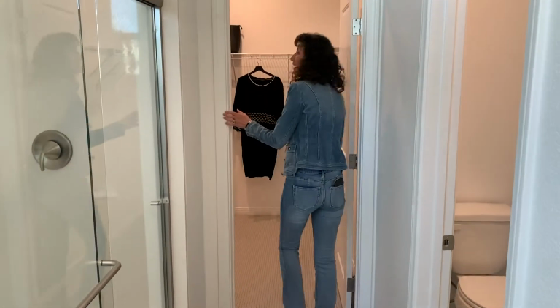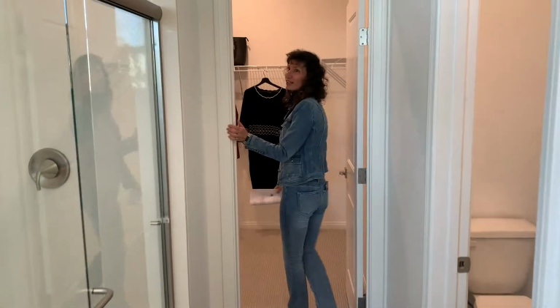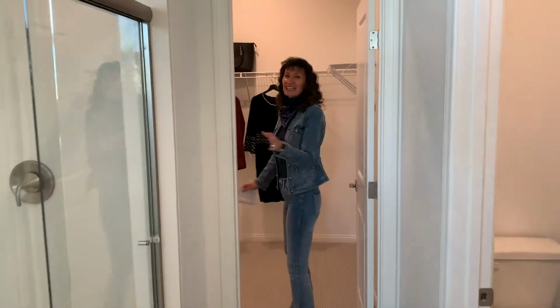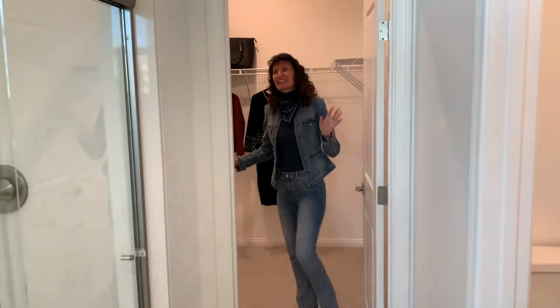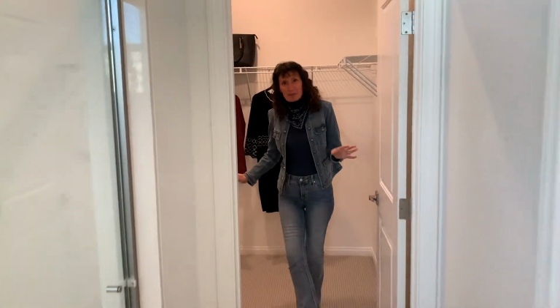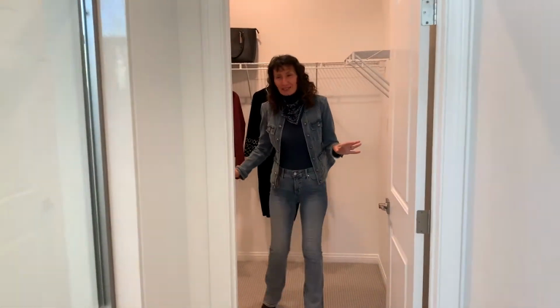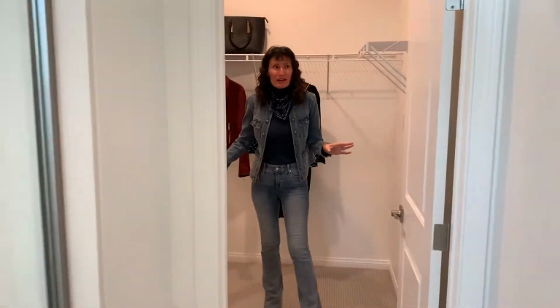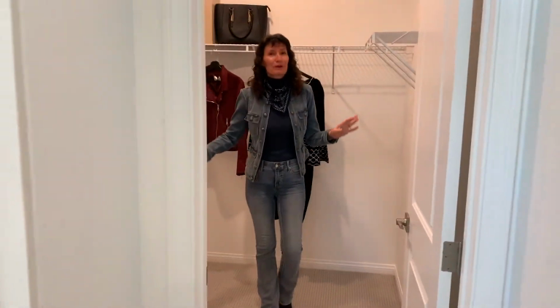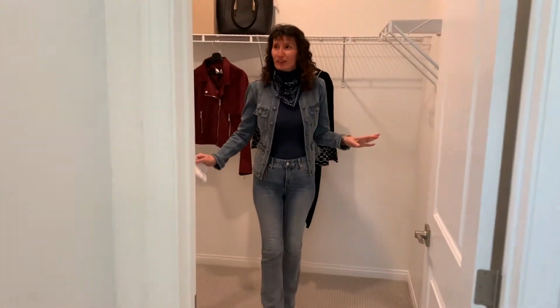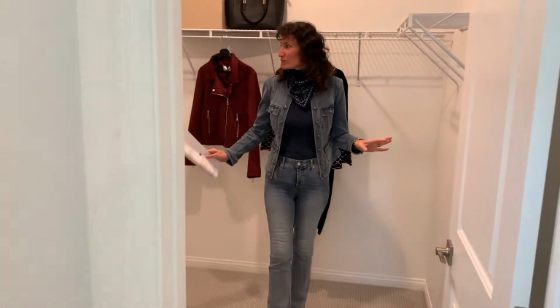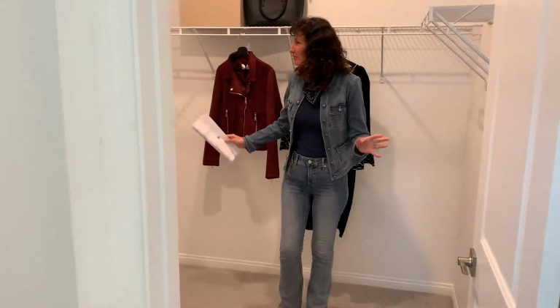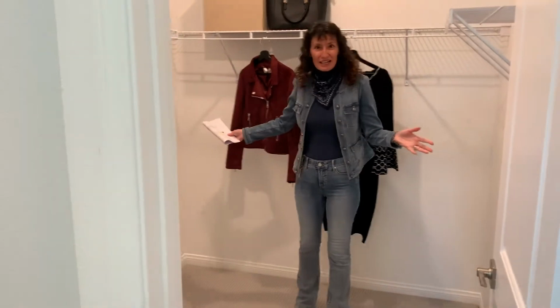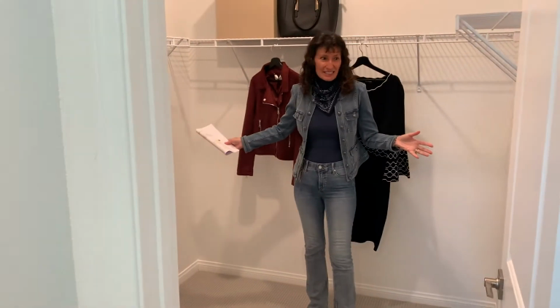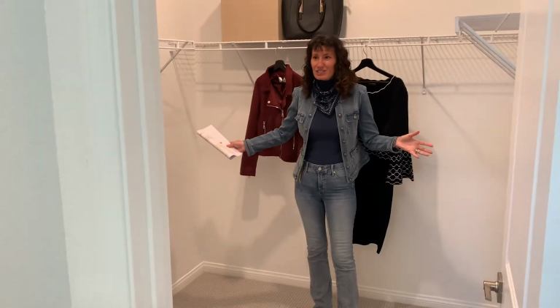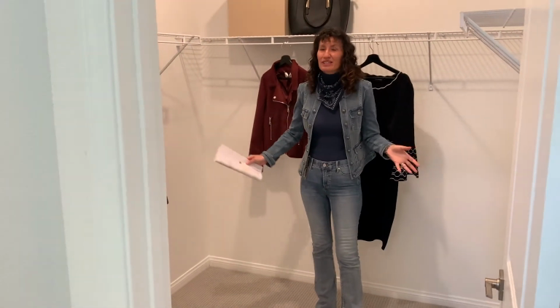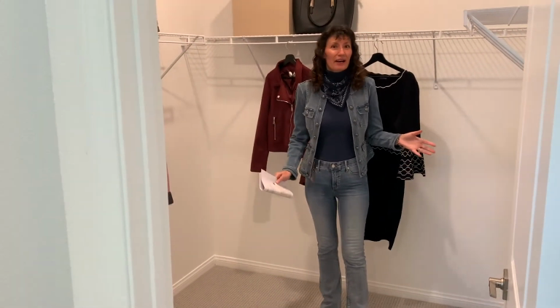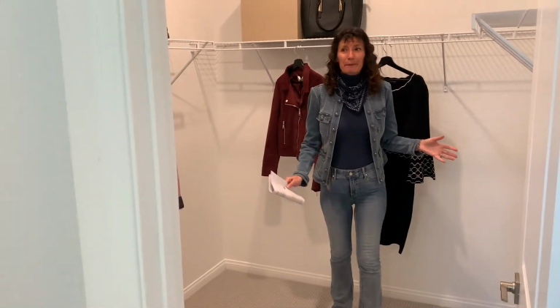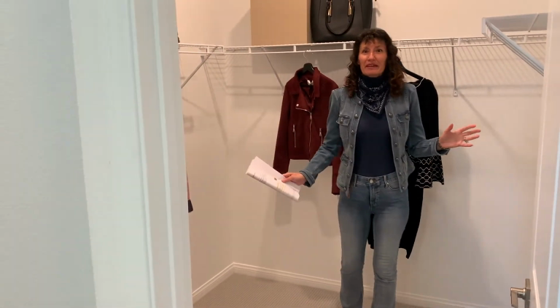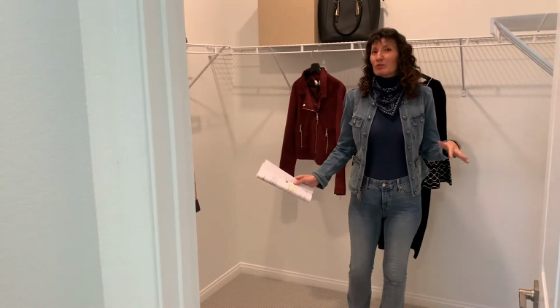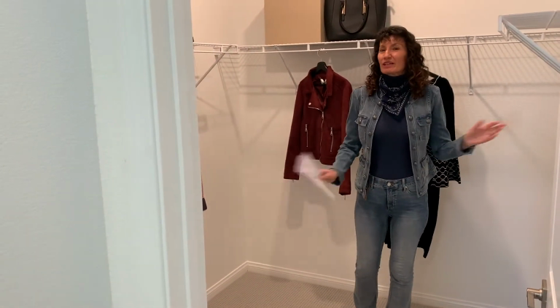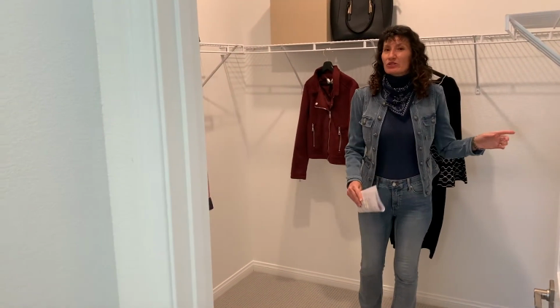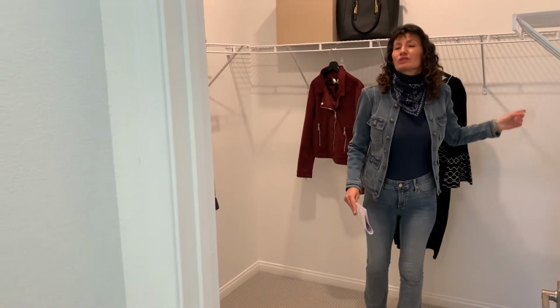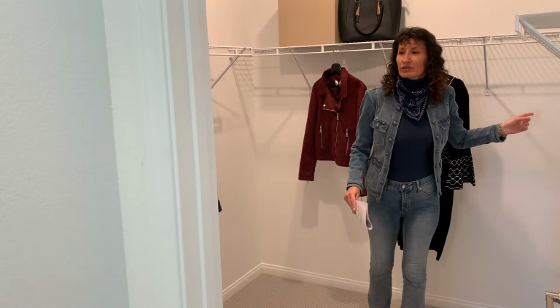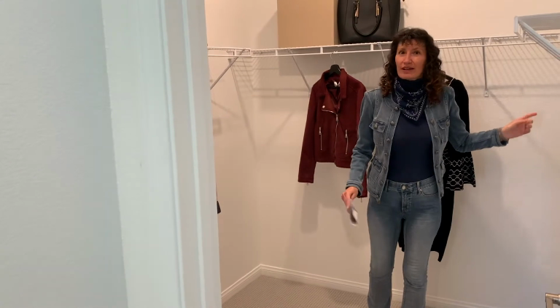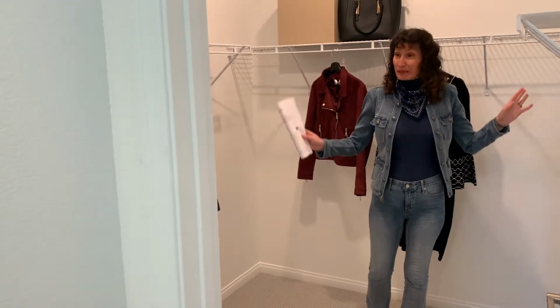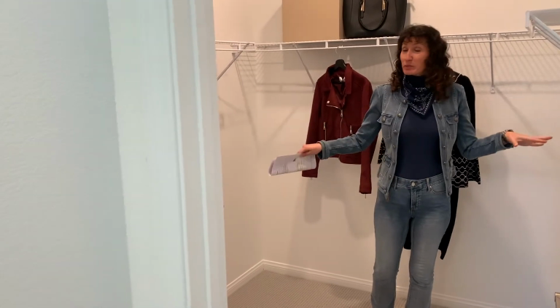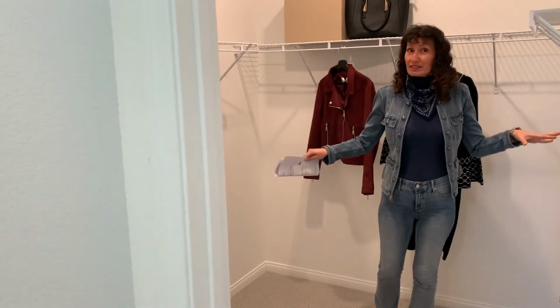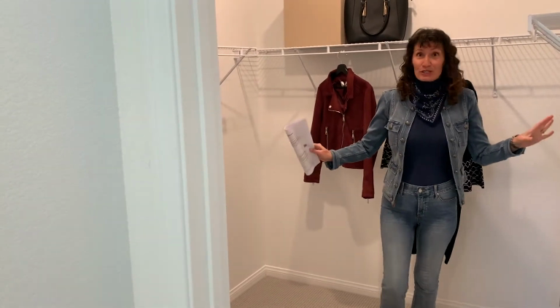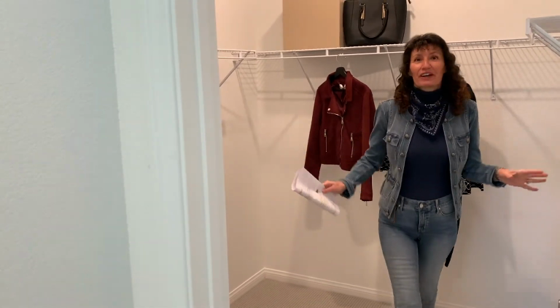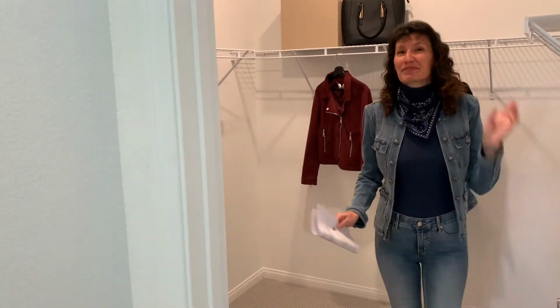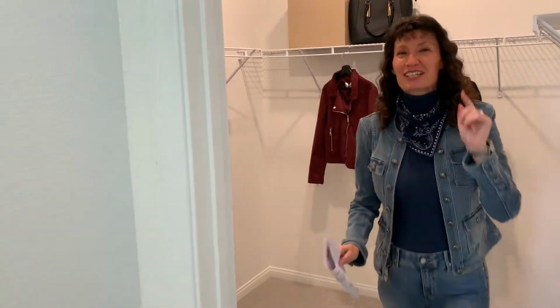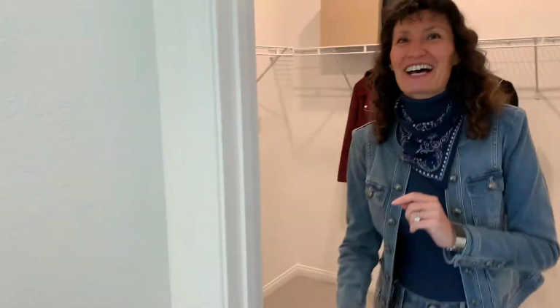The master closet is not particularly robust, but it's very usable — it's got a decent size to it. You may want the other person to use the other closet, but this will be my closet. Let's go see the rest of the house.